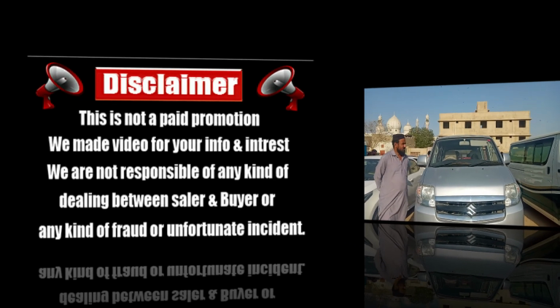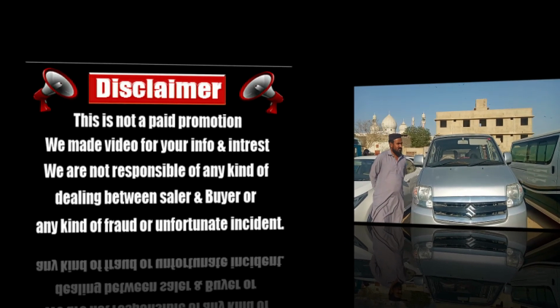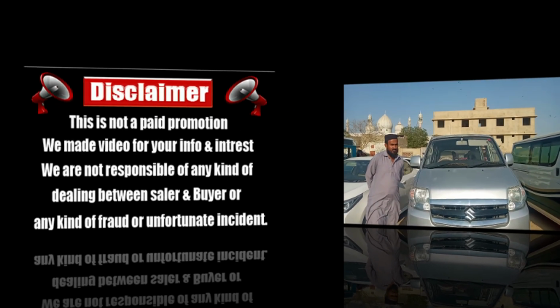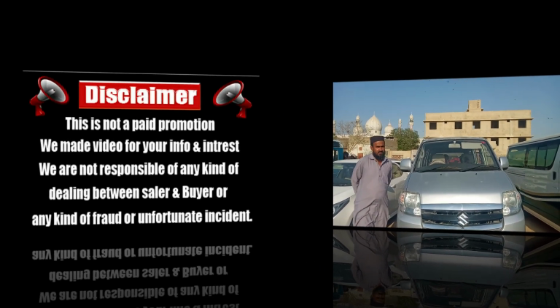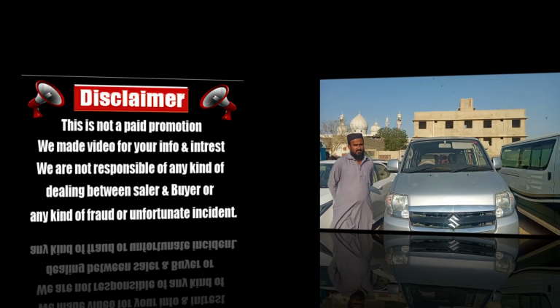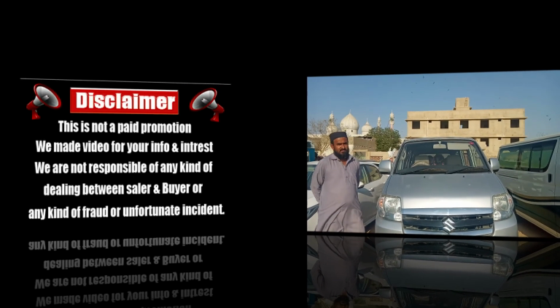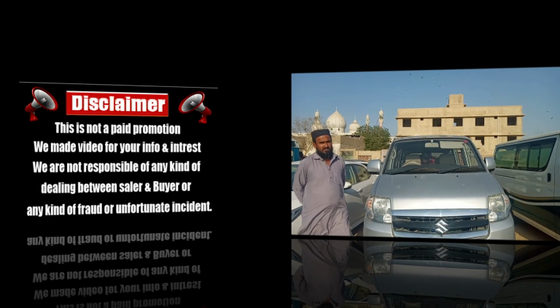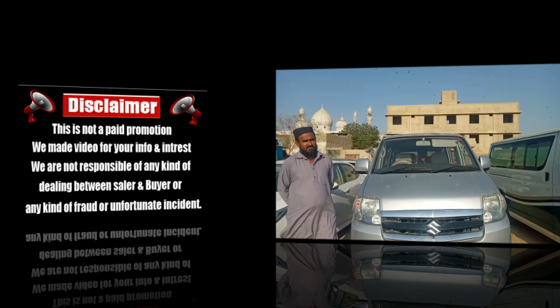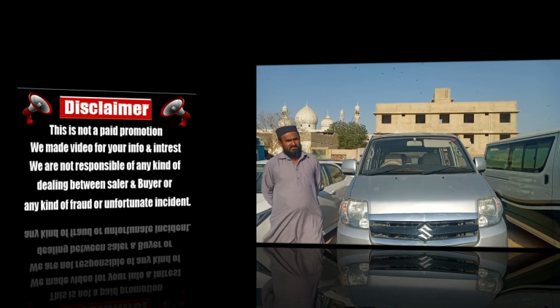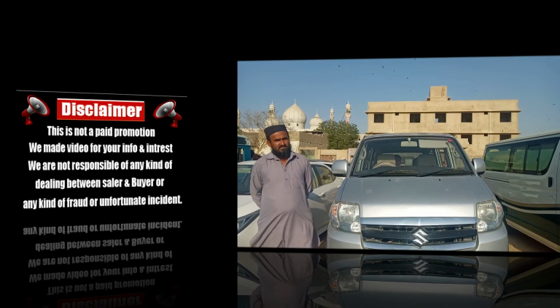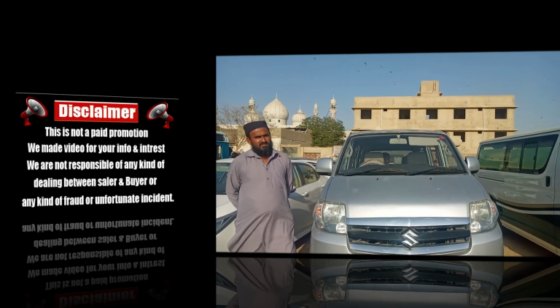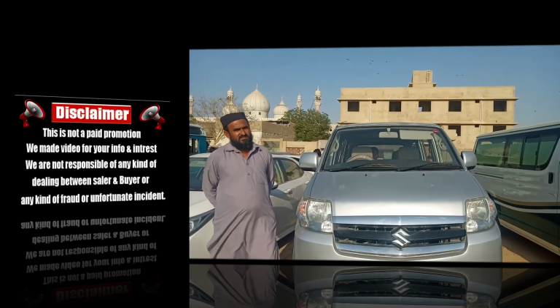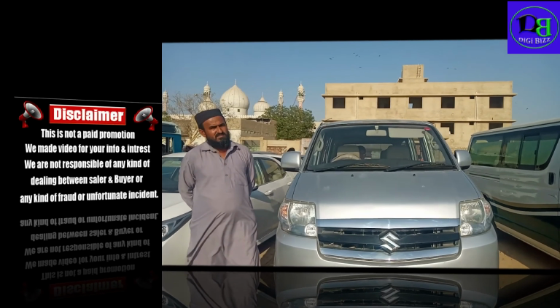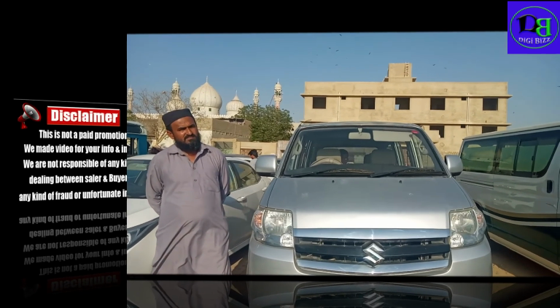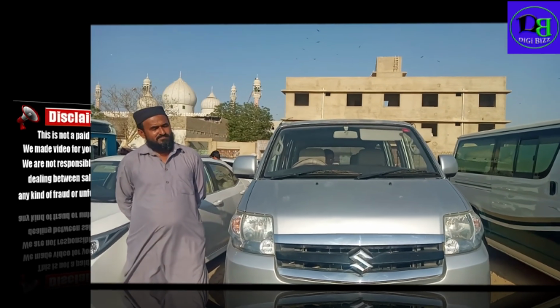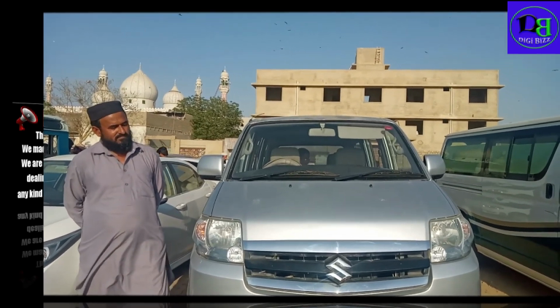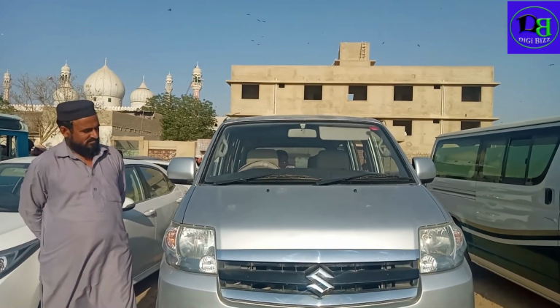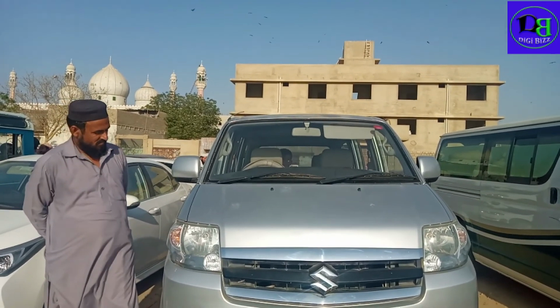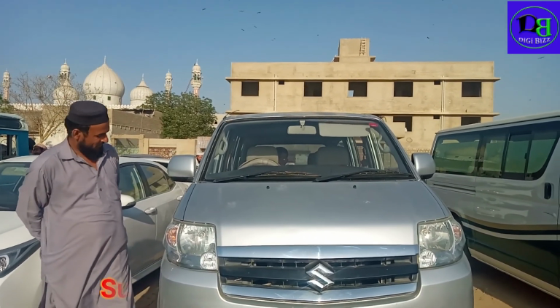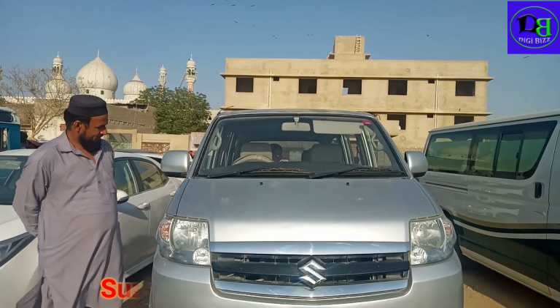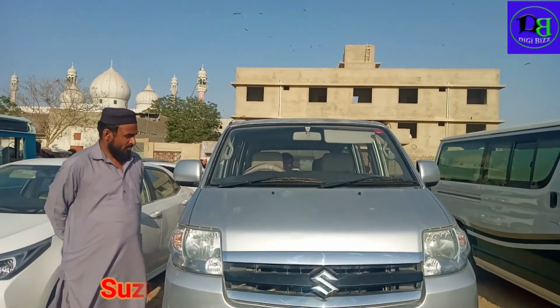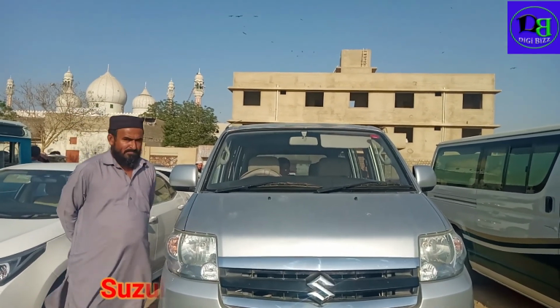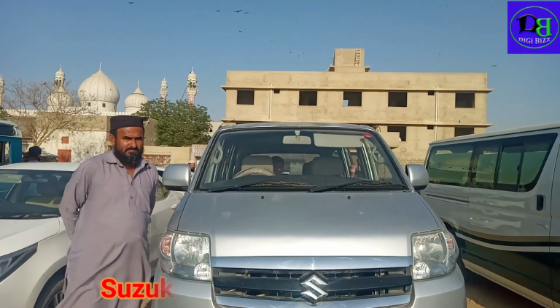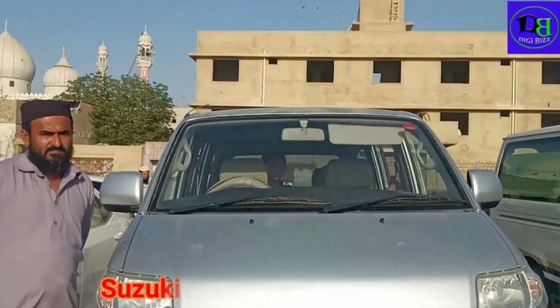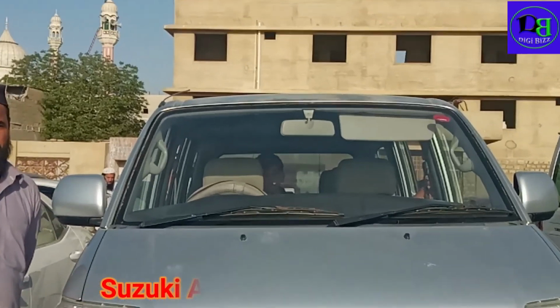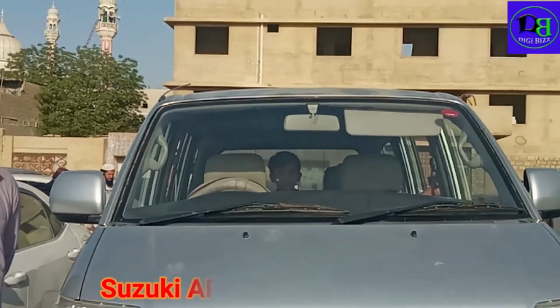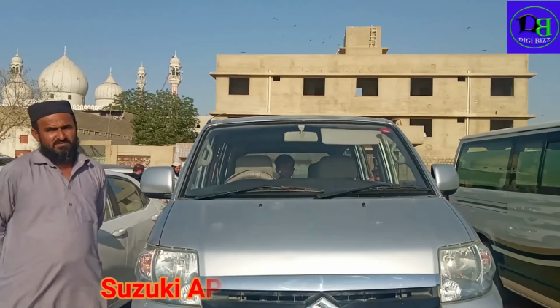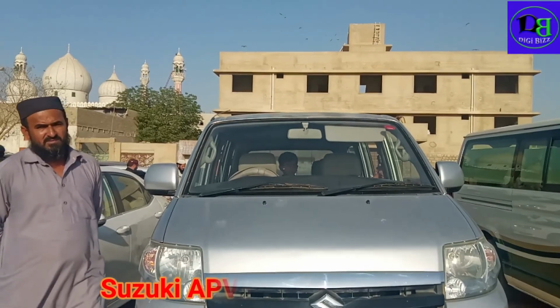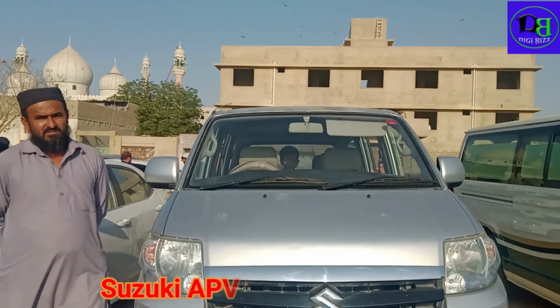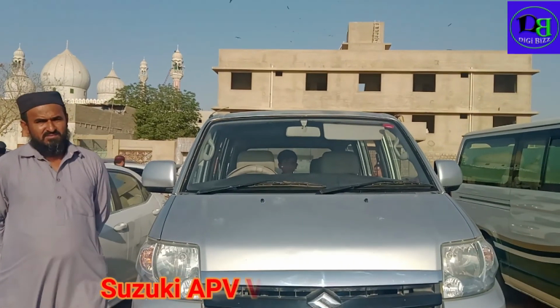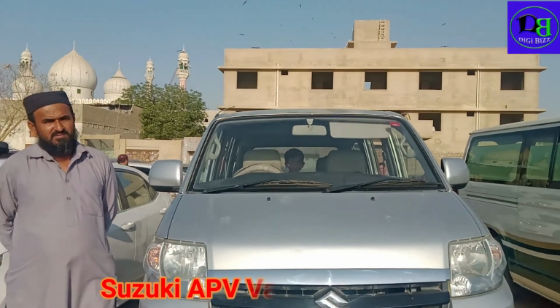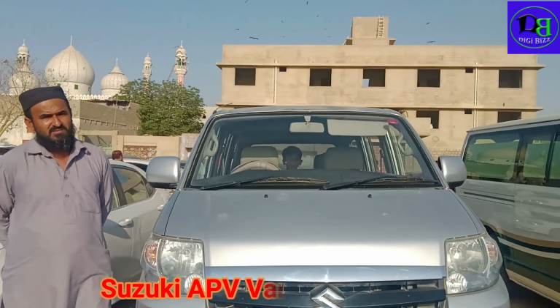Asalaamu alaykum, friends. Now, the car review is an APV Suzuki 2009 model. APV Suzuki 2009 model.